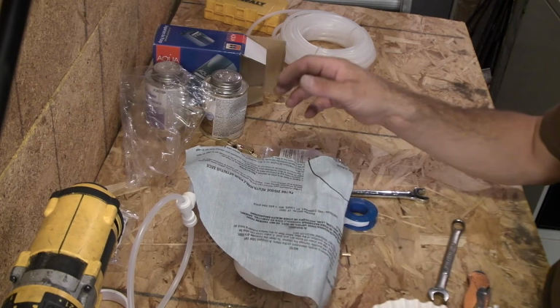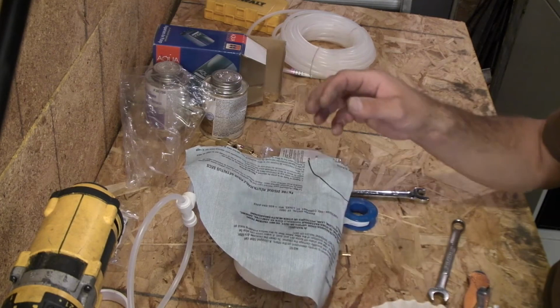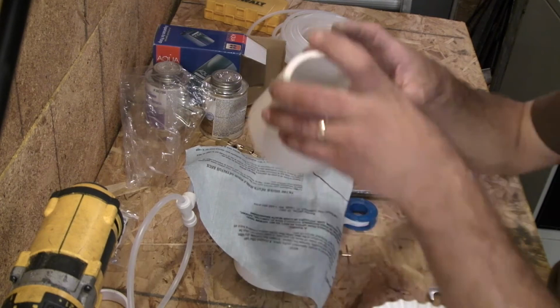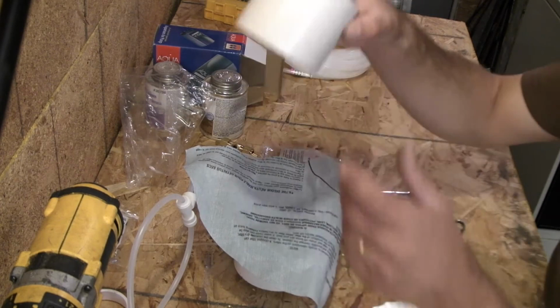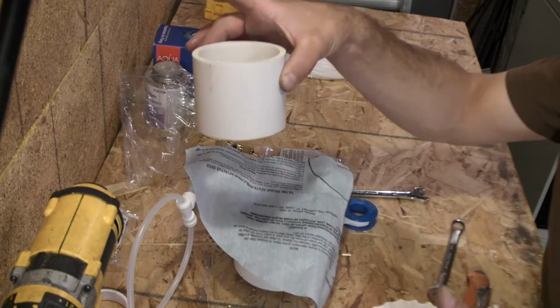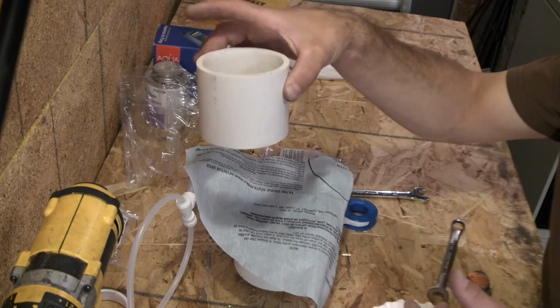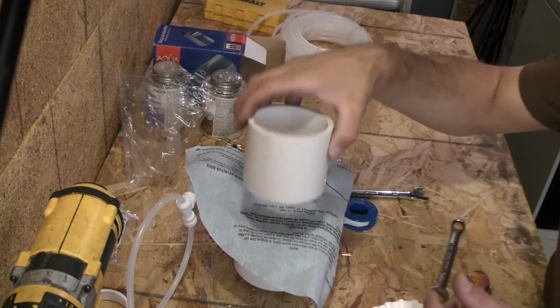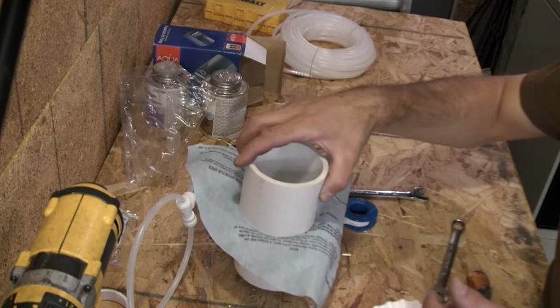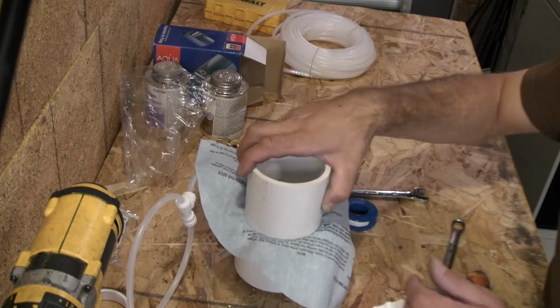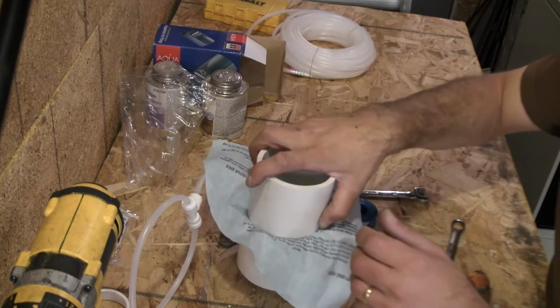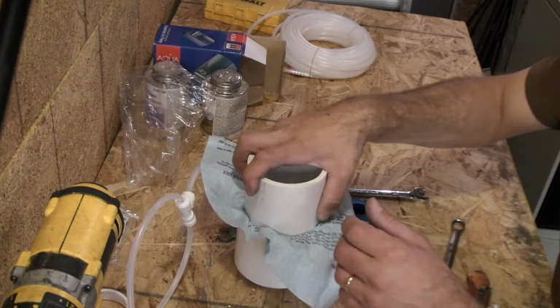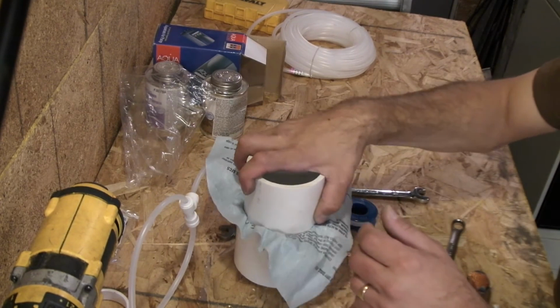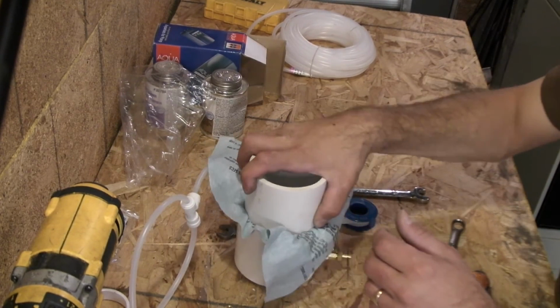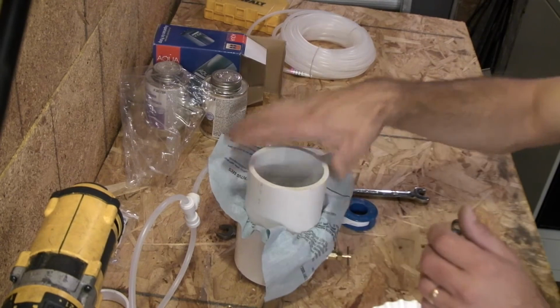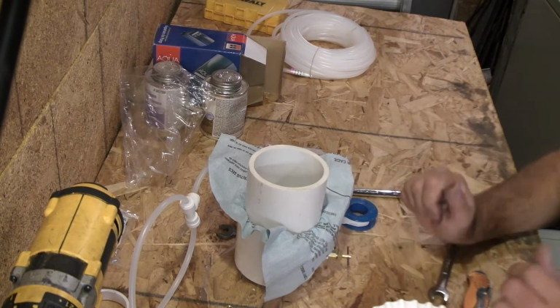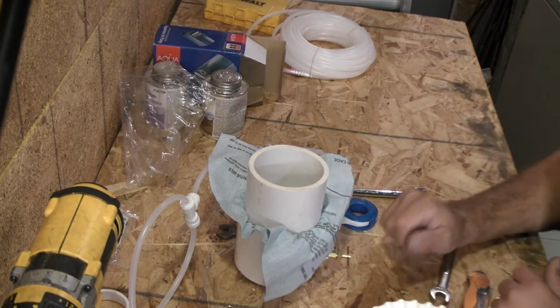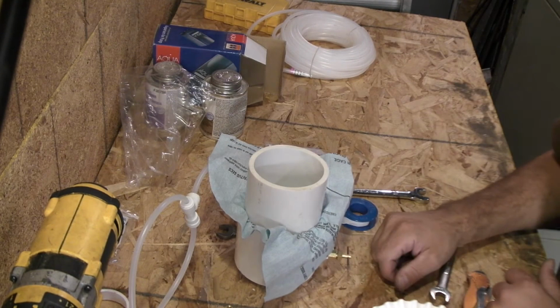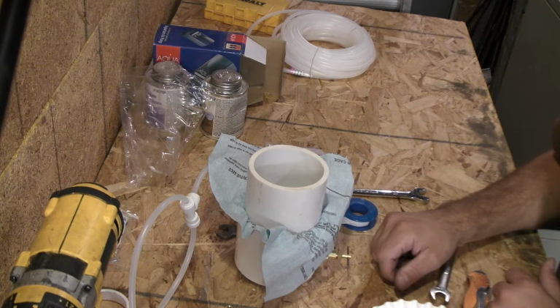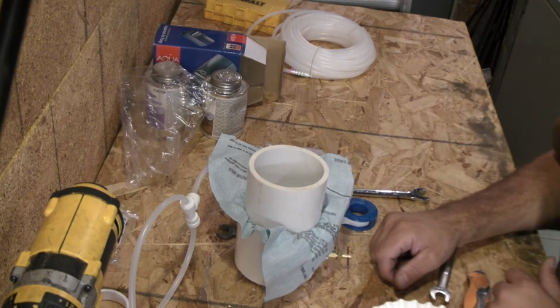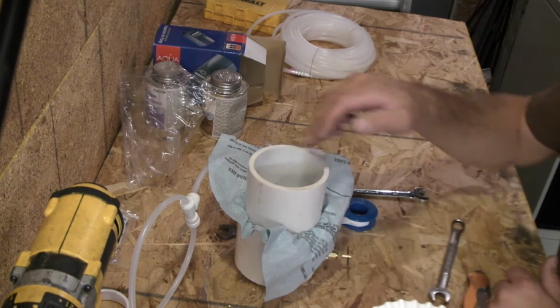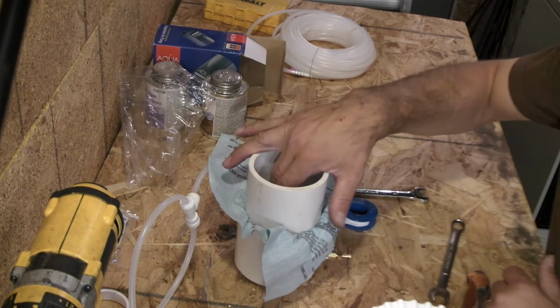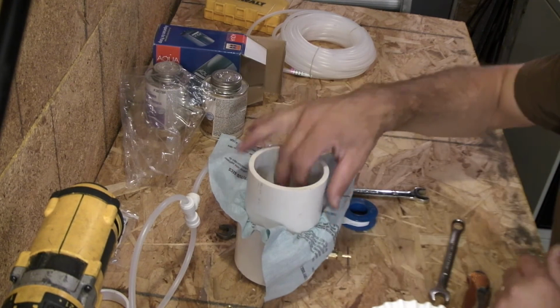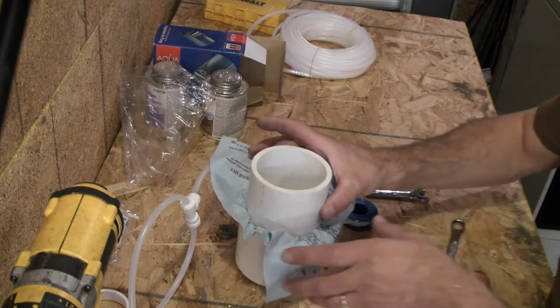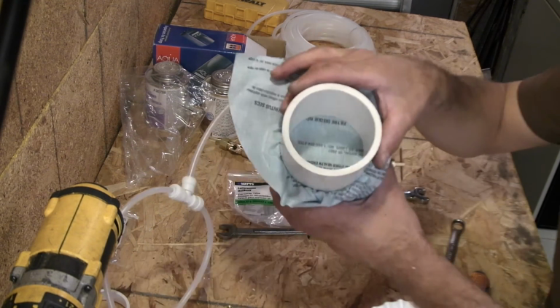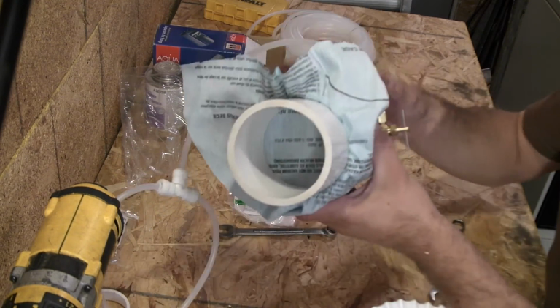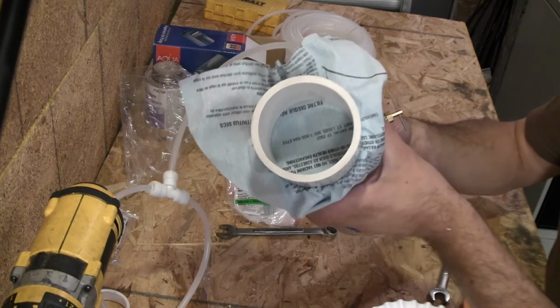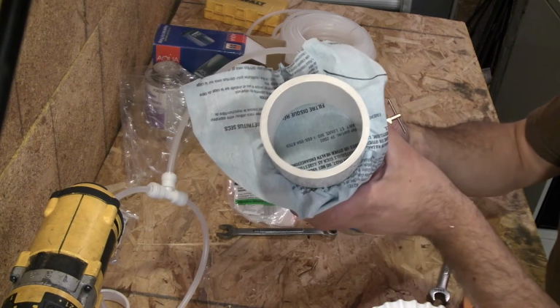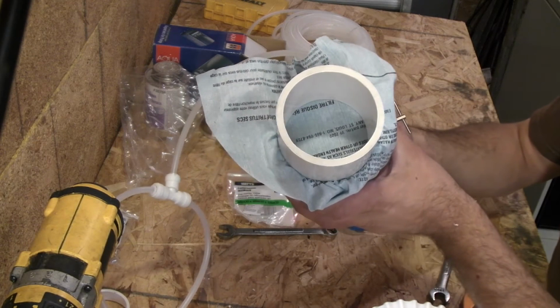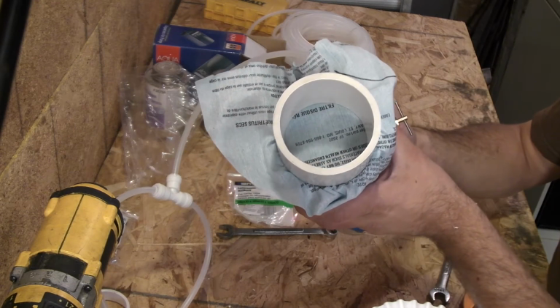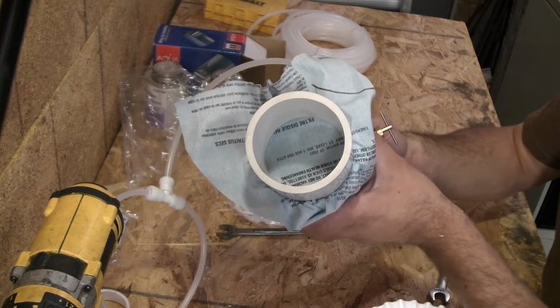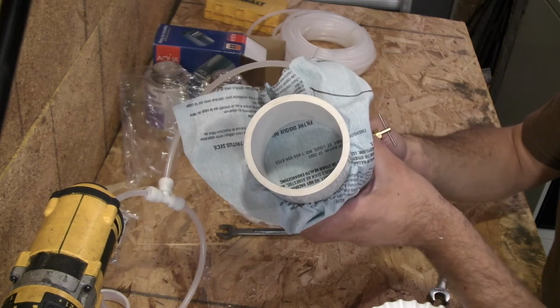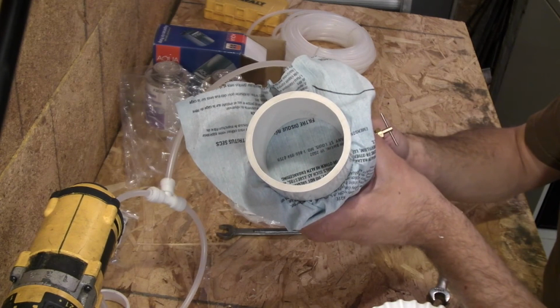And grab the cup. And there you are — slide it right on top. Now that will create the bottom of your cup.